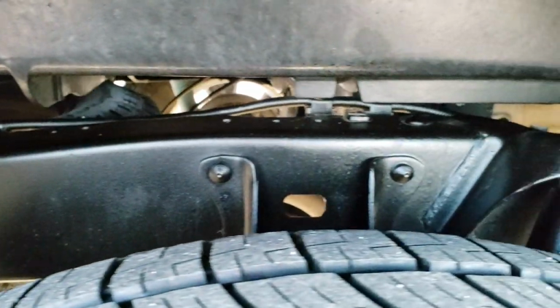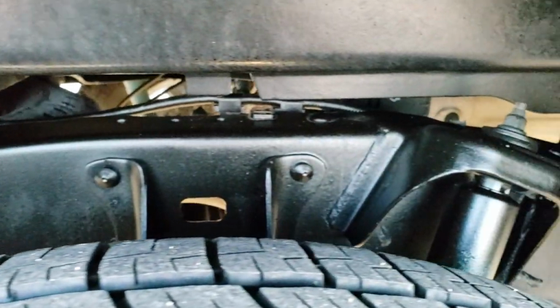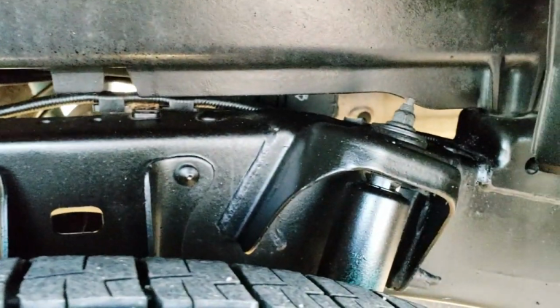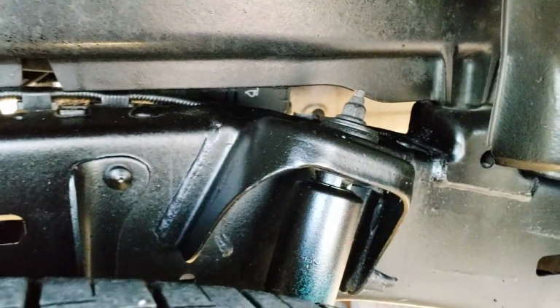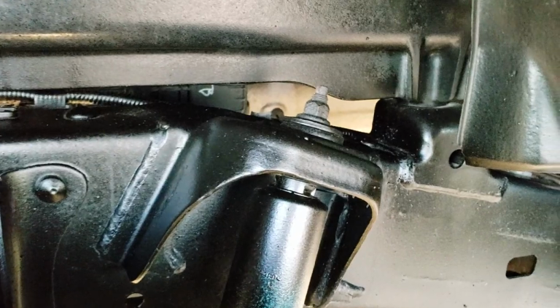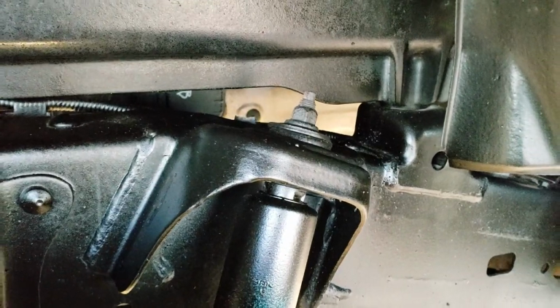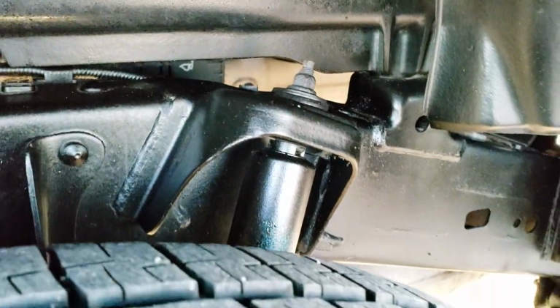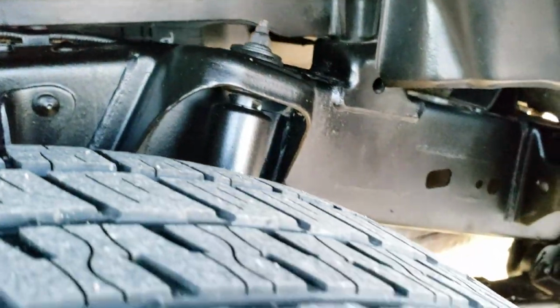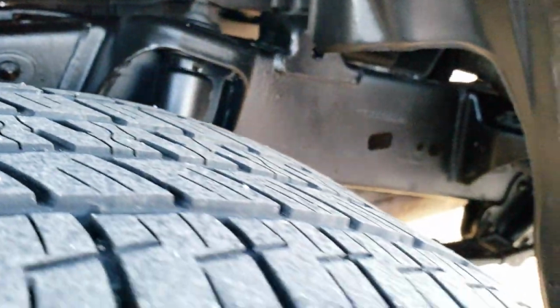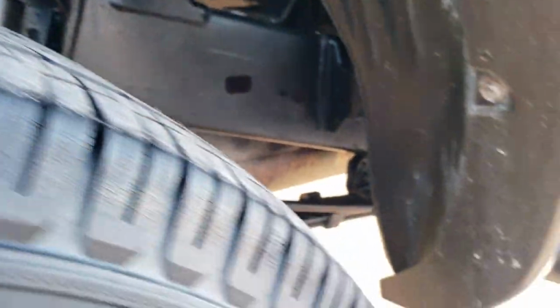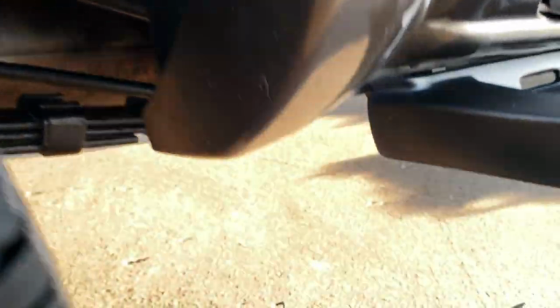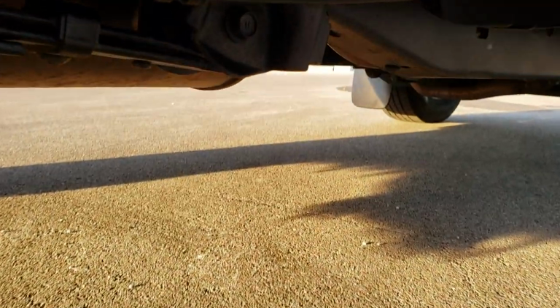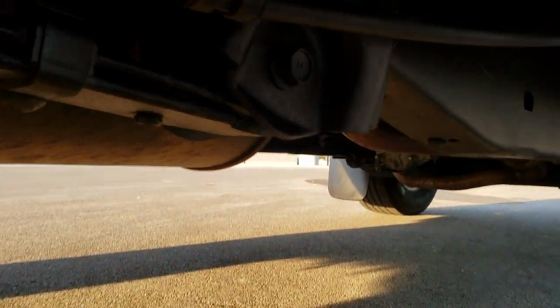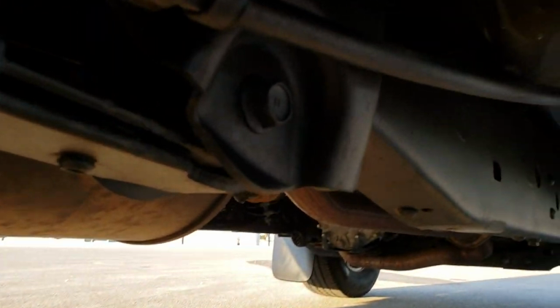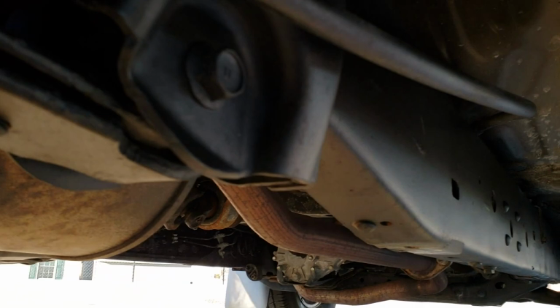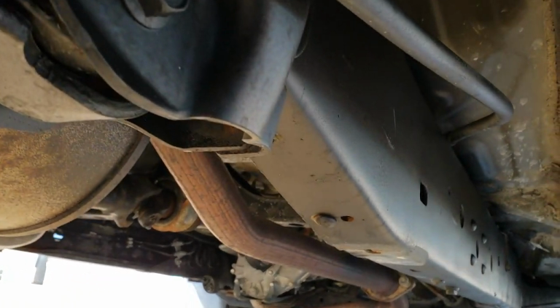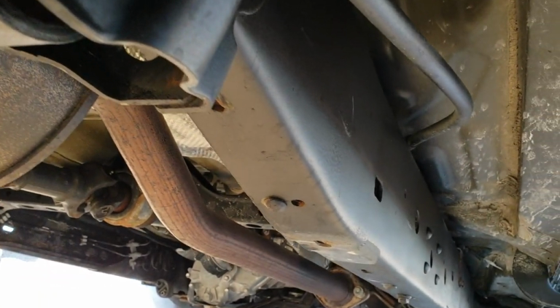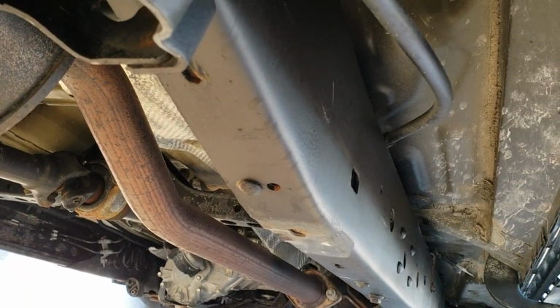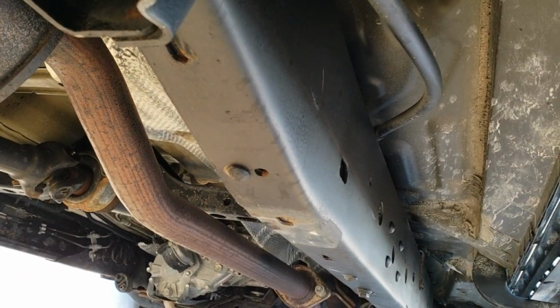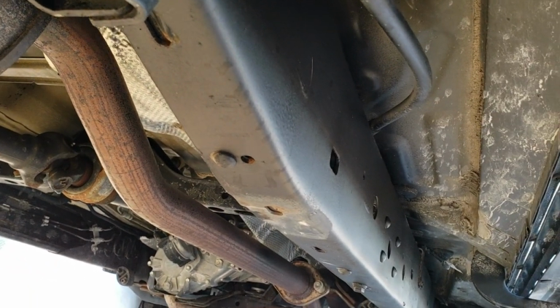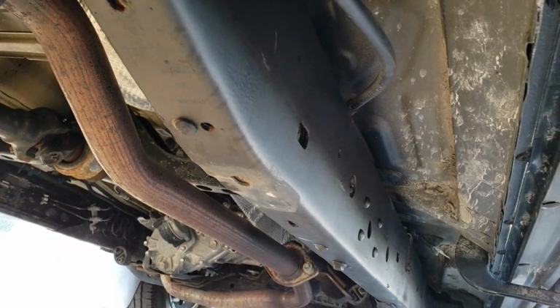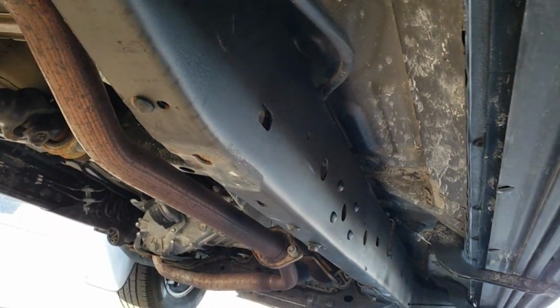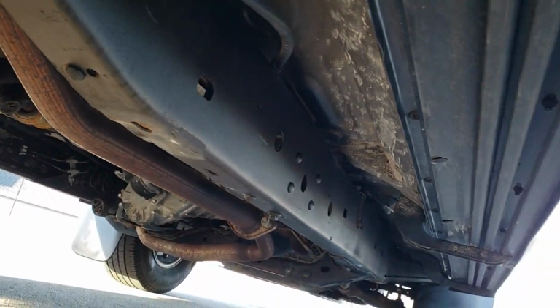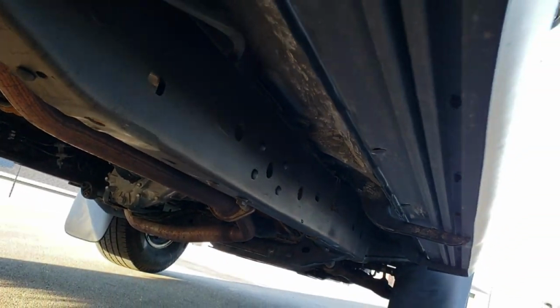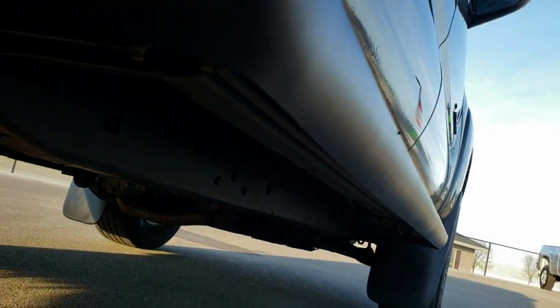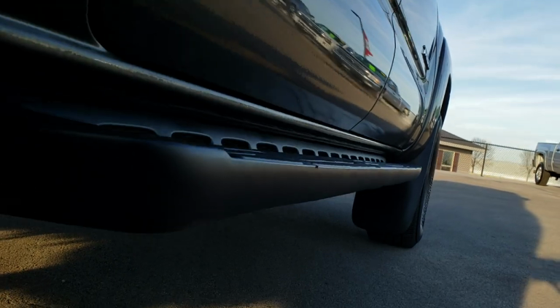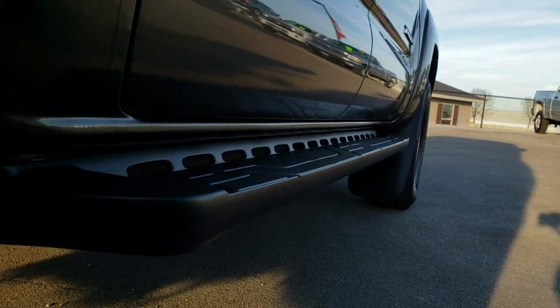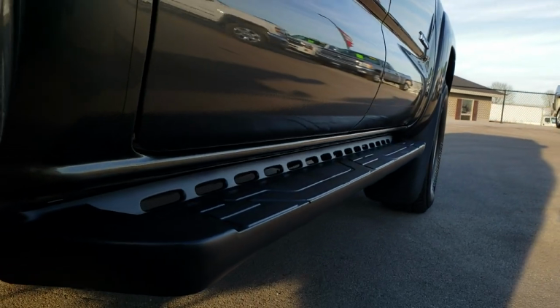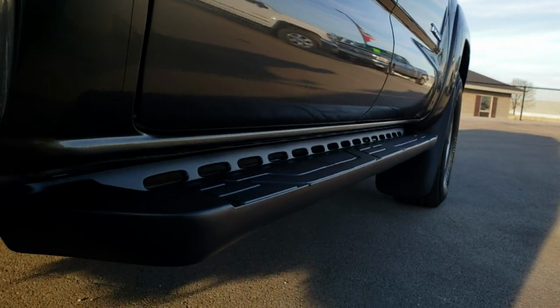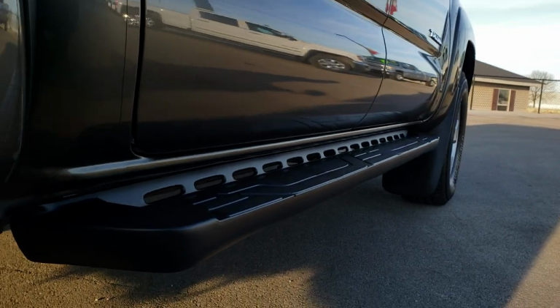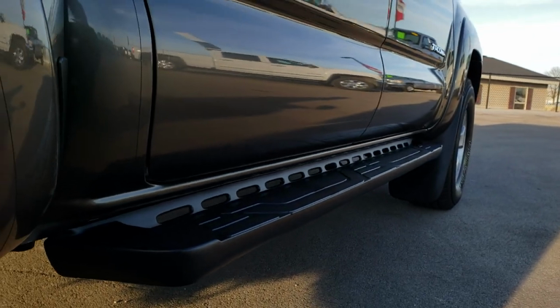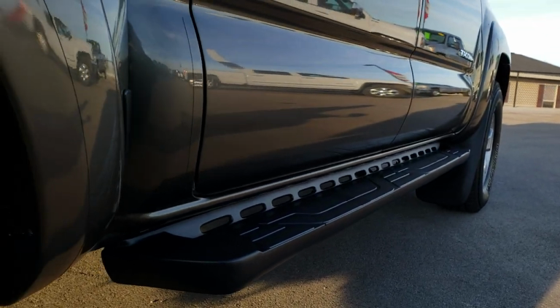Underneath, this truck is extremely clean. You can see the frame and underbody is in excellent condition, and it's like that all the way underneath. Maybe a little bit of spray we've got to do under there. Lower rockers are in nice shape as well.